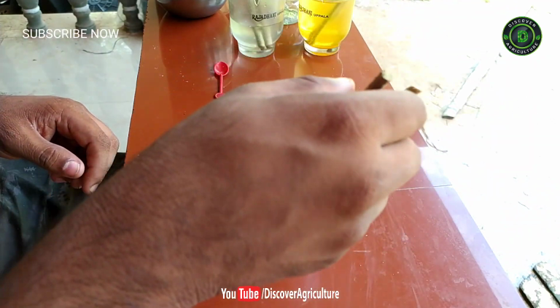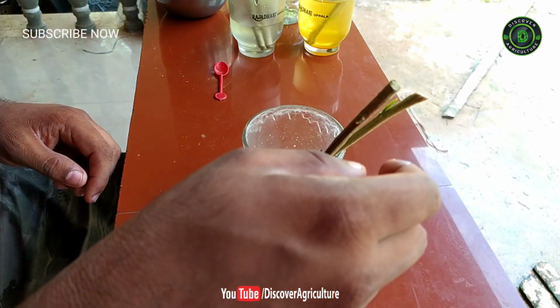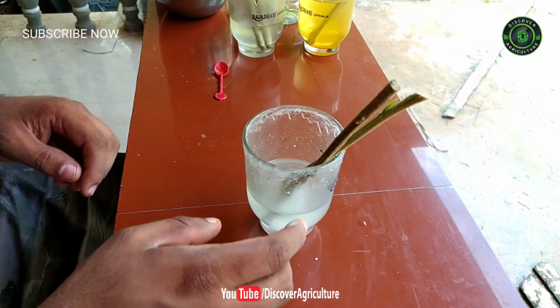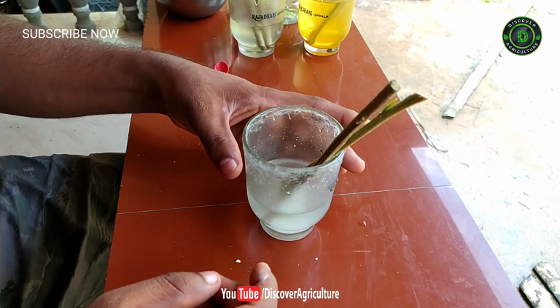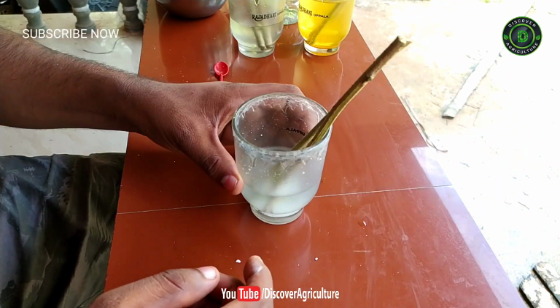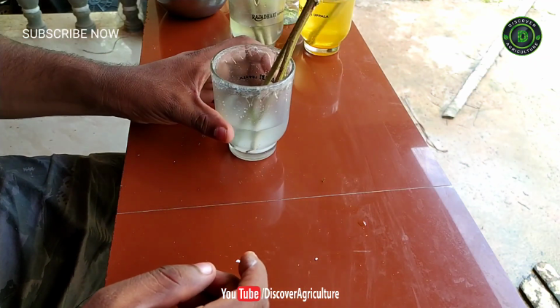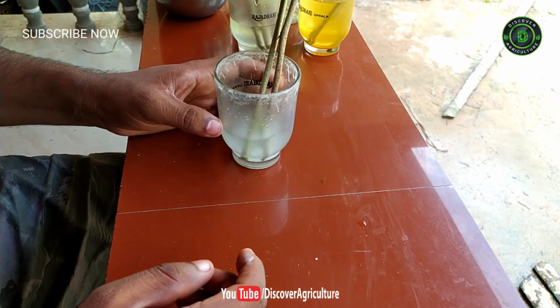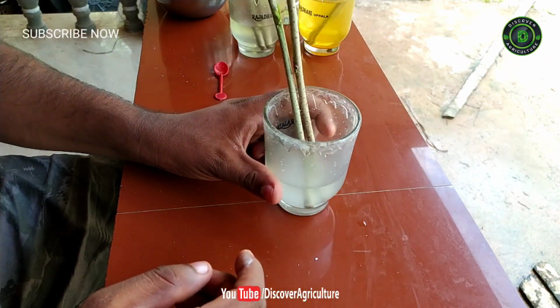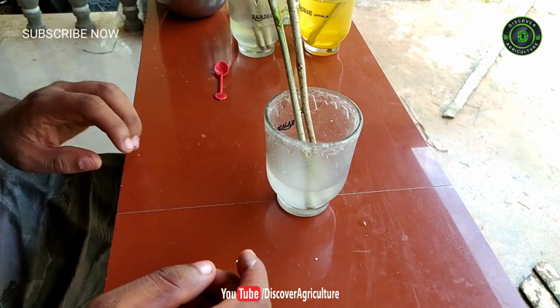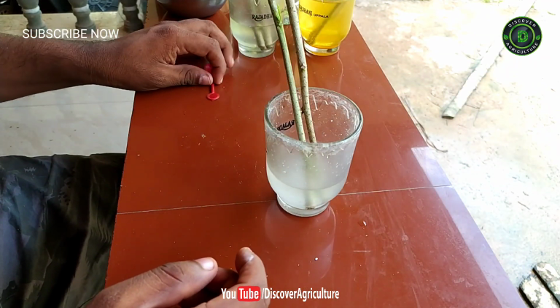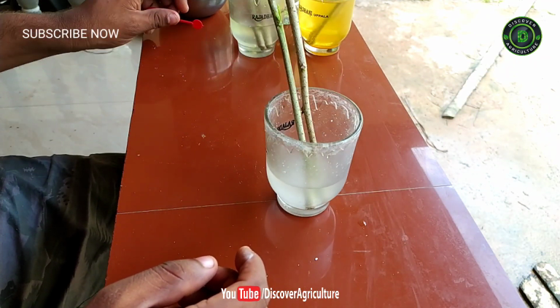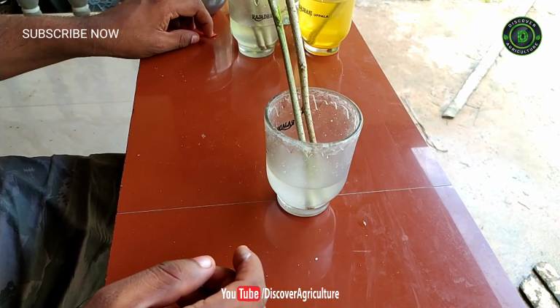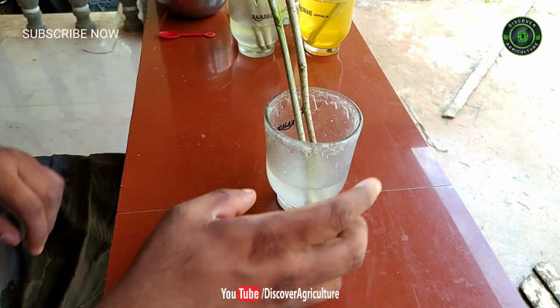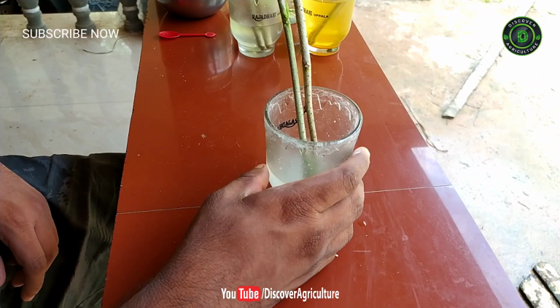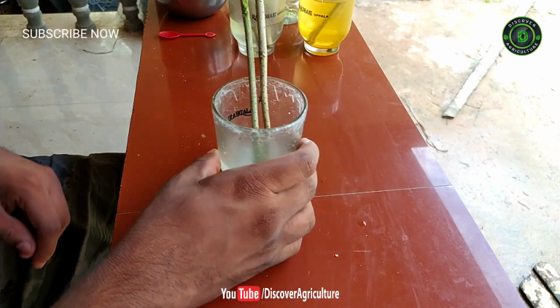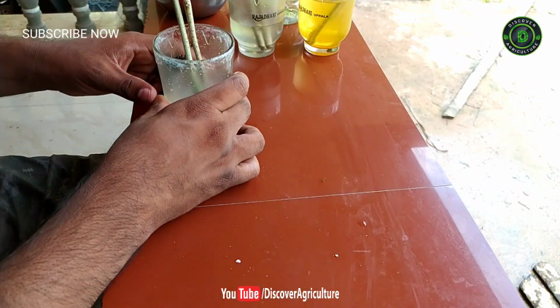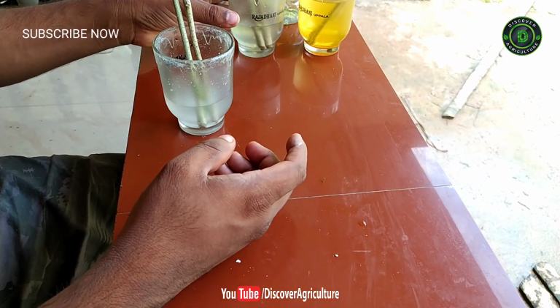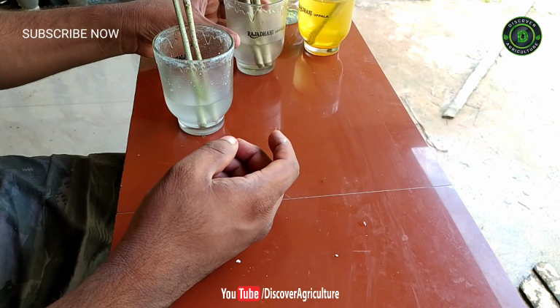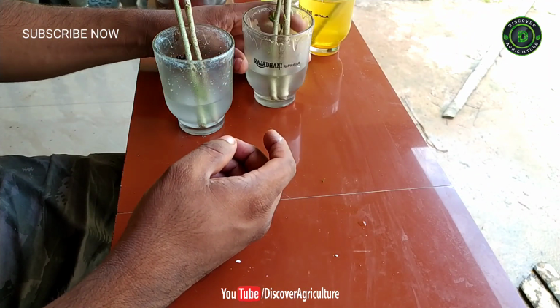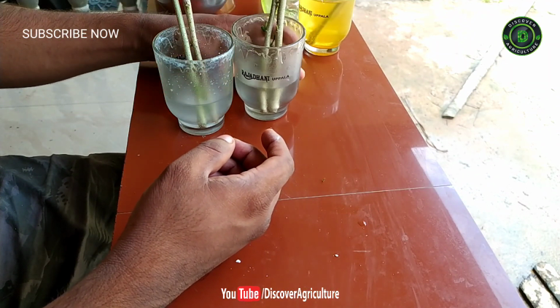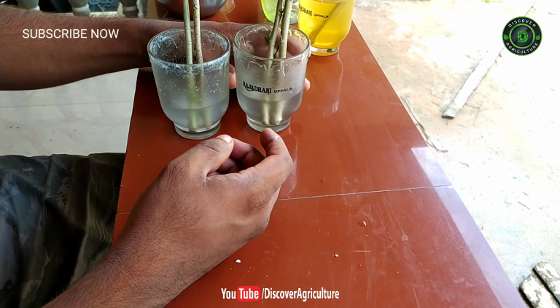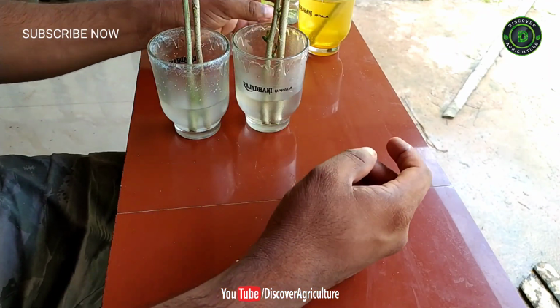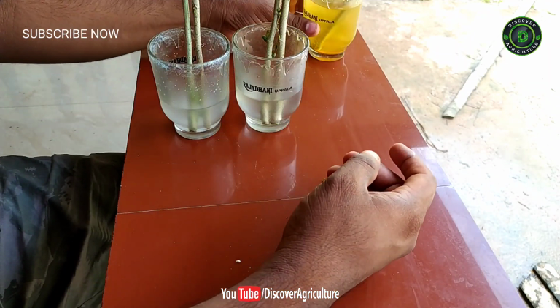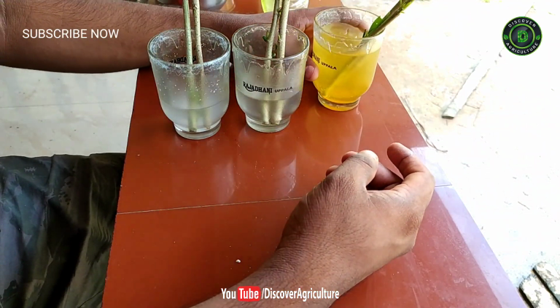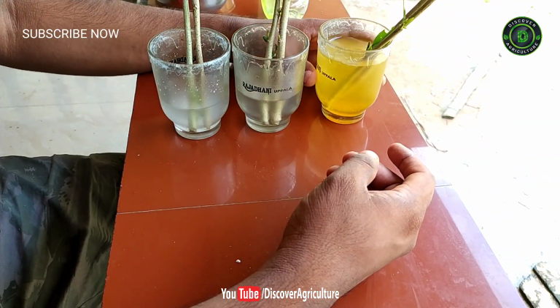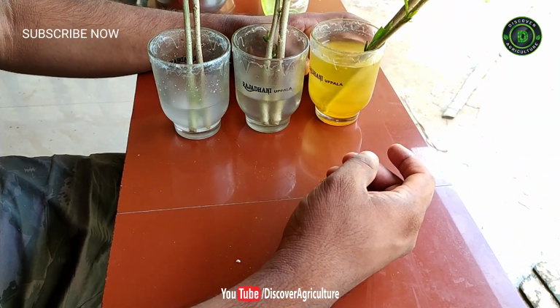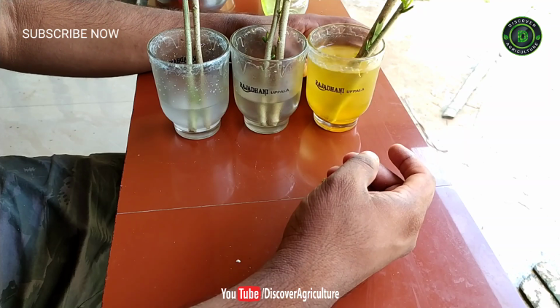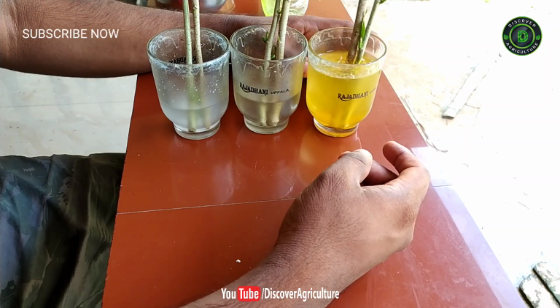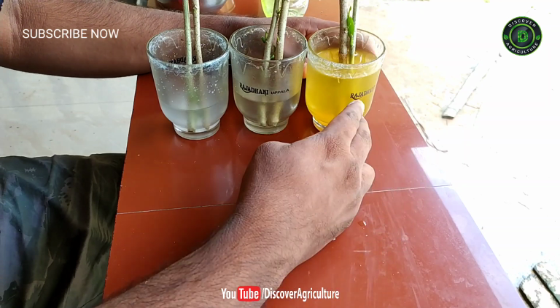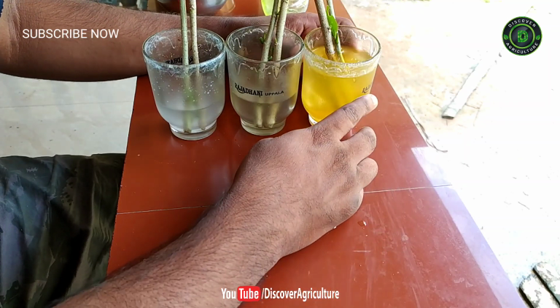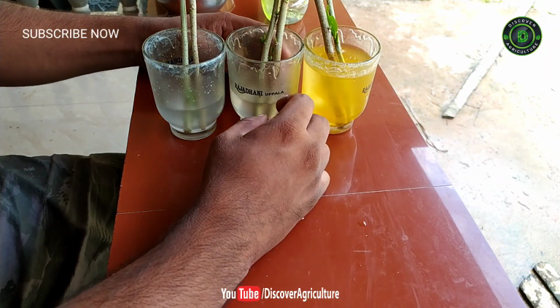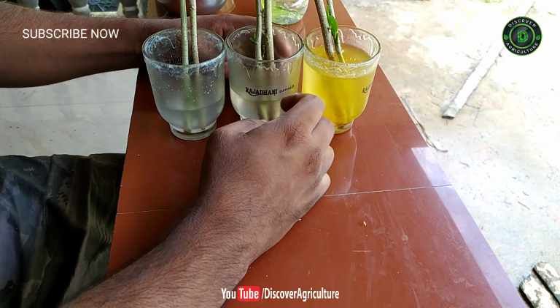Dip your cuttings in the aspirin solution for two to three hours before you plant them. Take your fresh cuttings and submerge at least one inch of their bottom ends. Let the cuttings absorb the aspirin solution for about two to three hours so they remain healthy after you plant them.